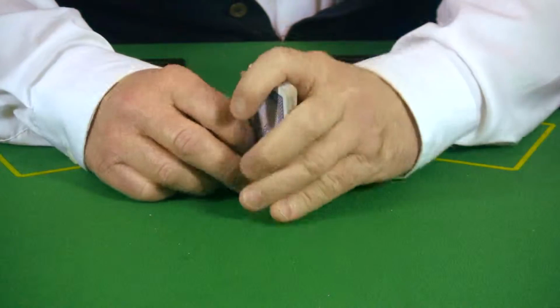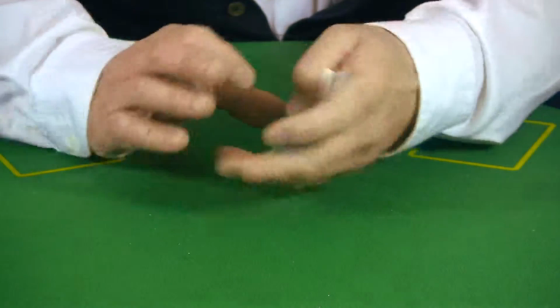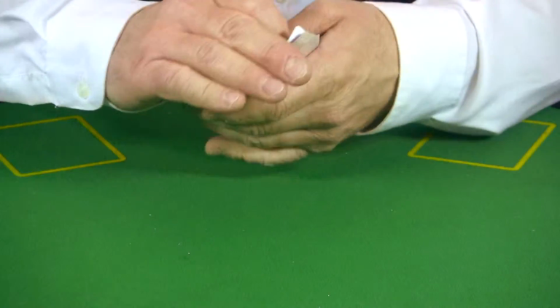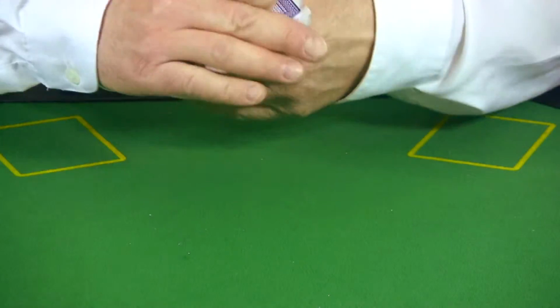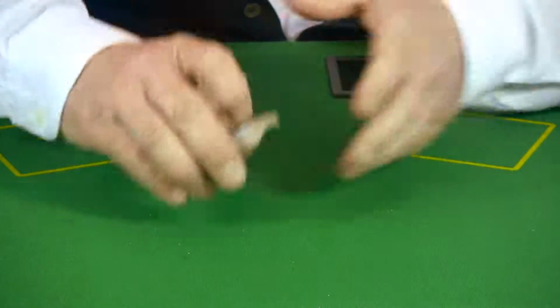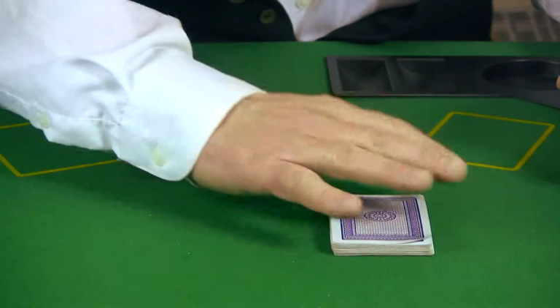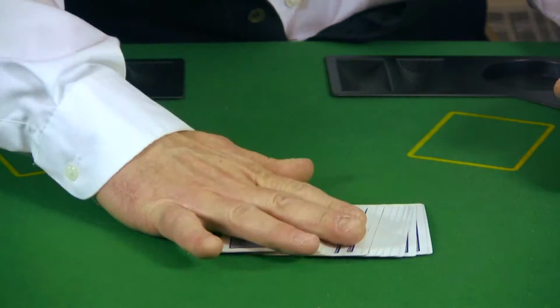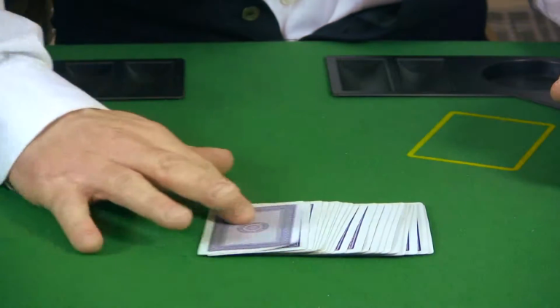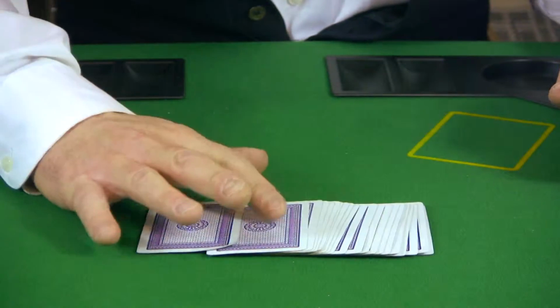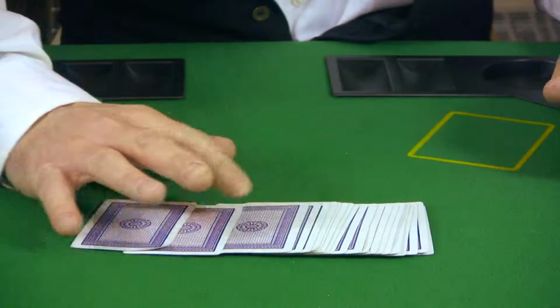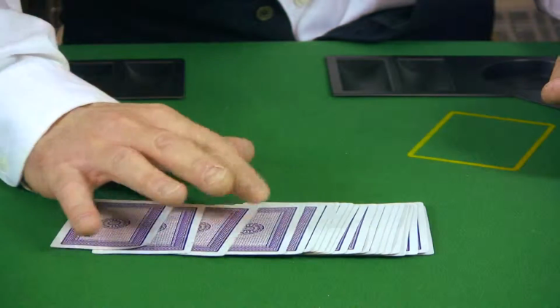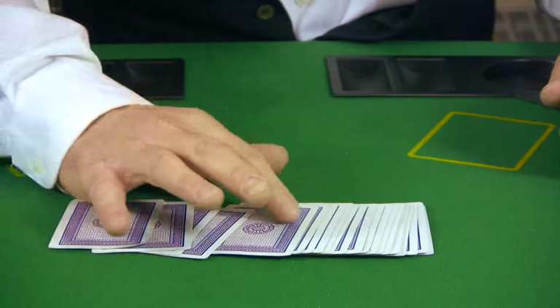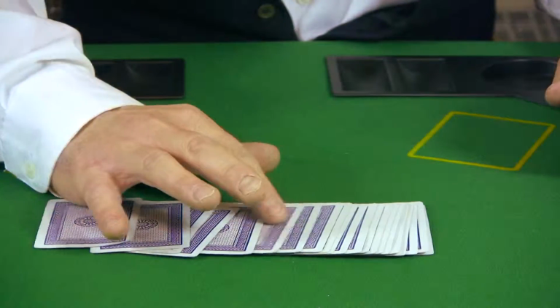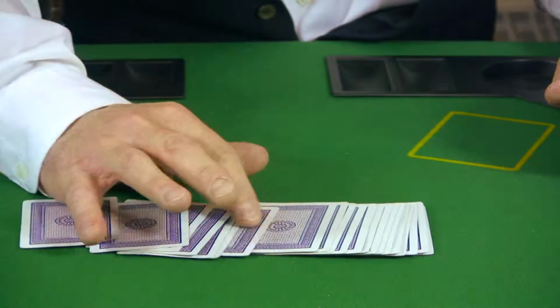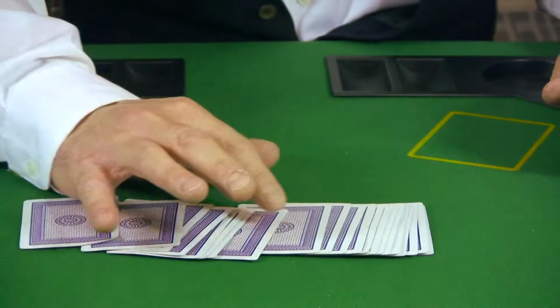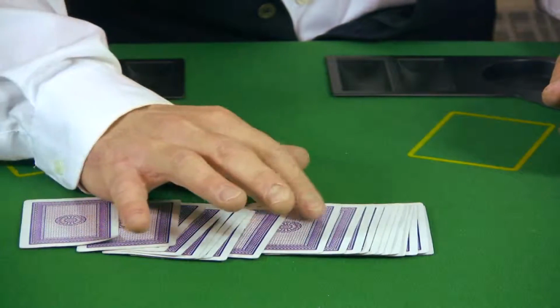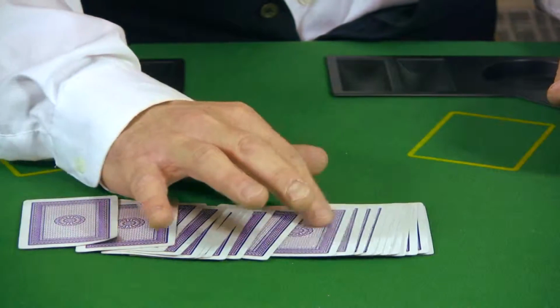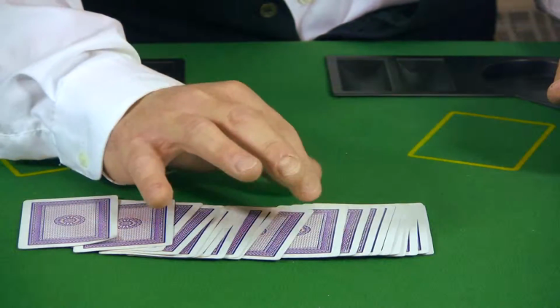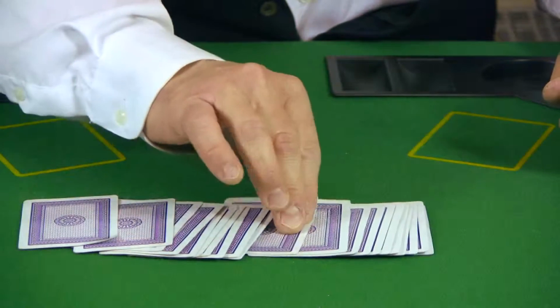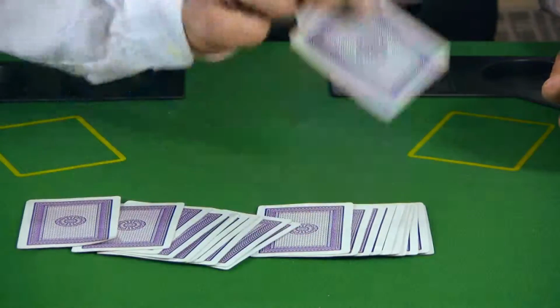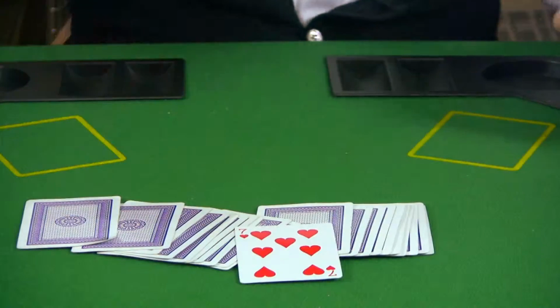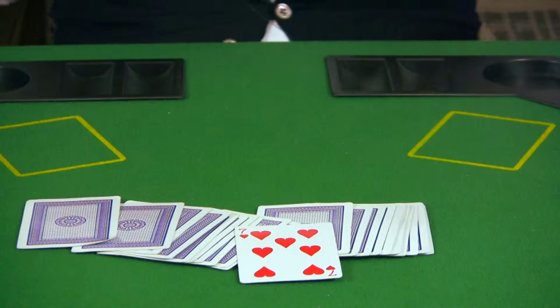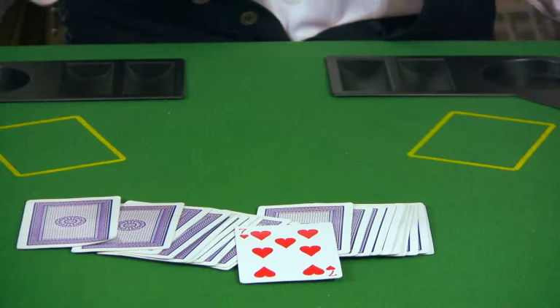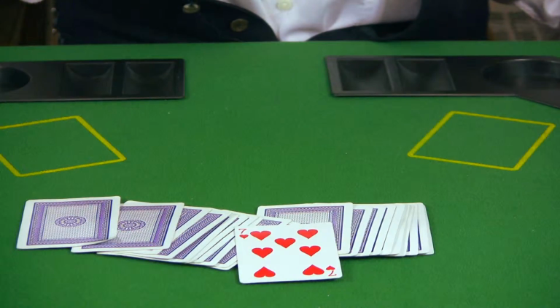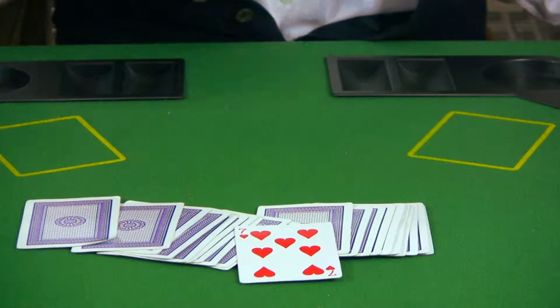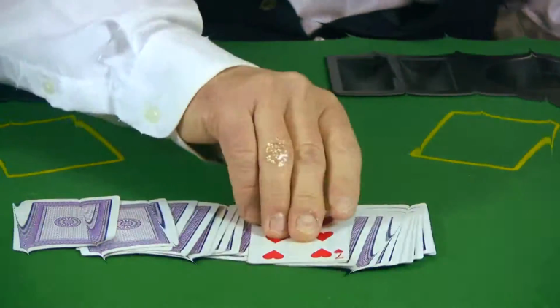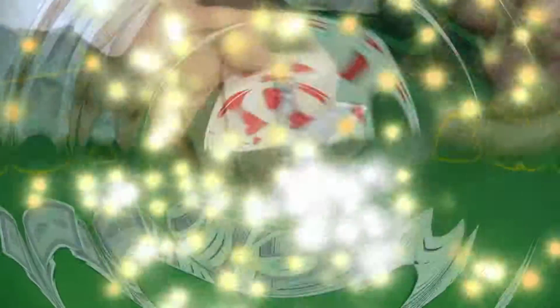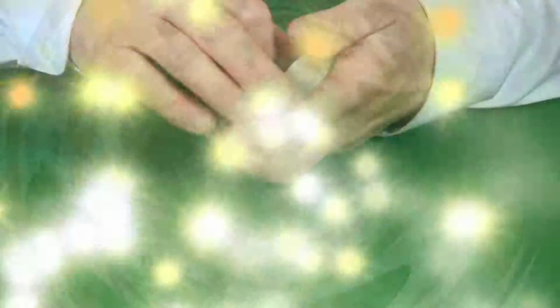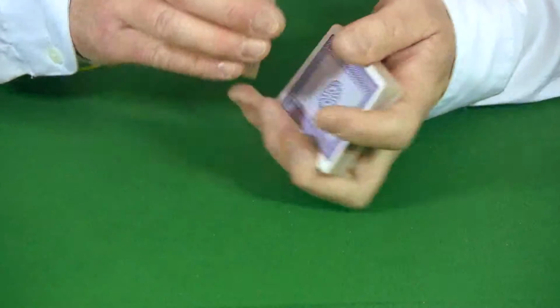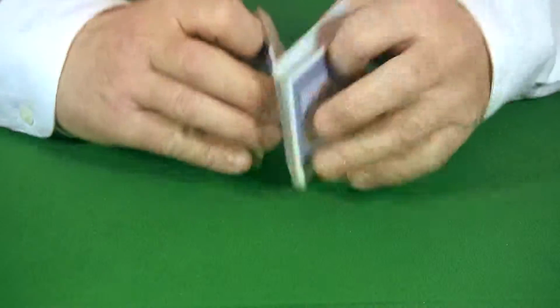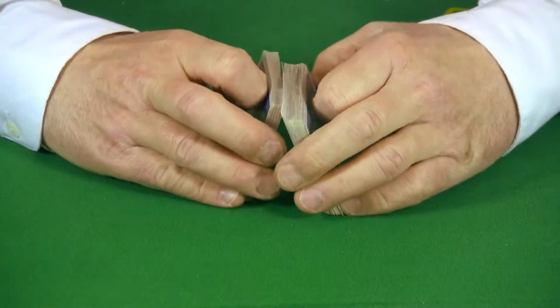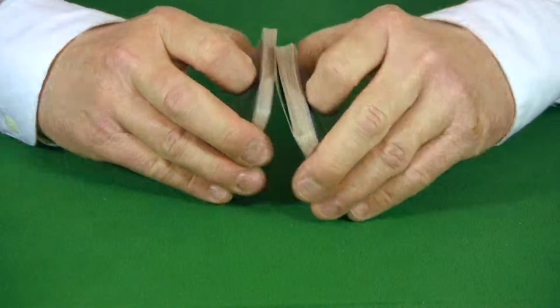Okay, now I'm going to expose your card — fan them out. Is that your card? All right, now let's see how this trick is done.